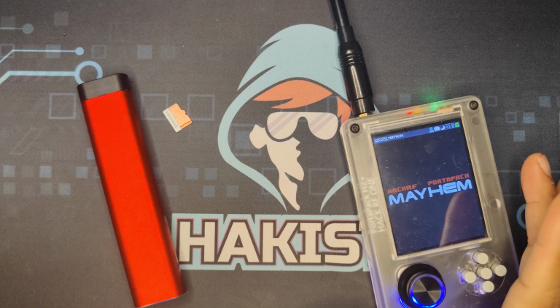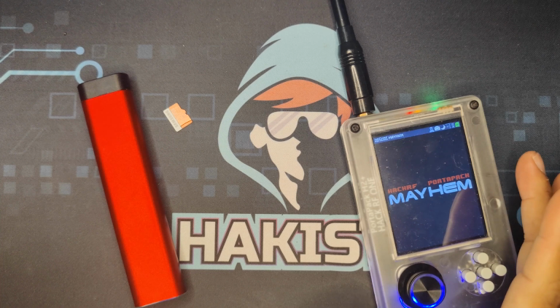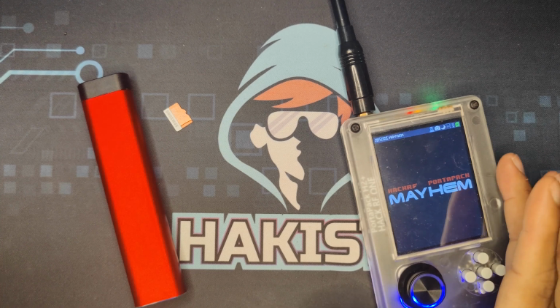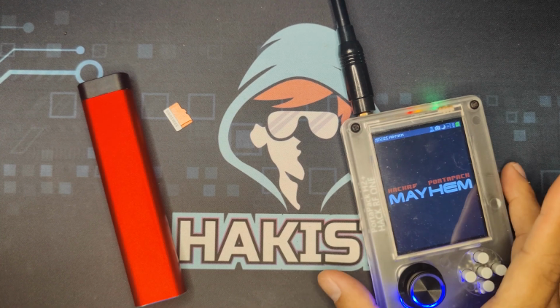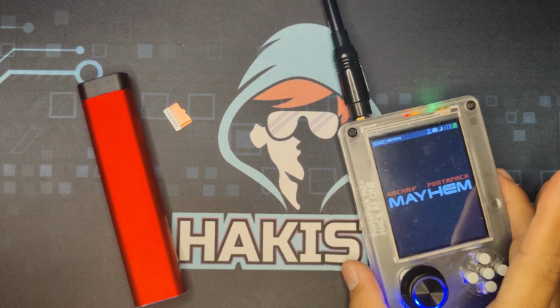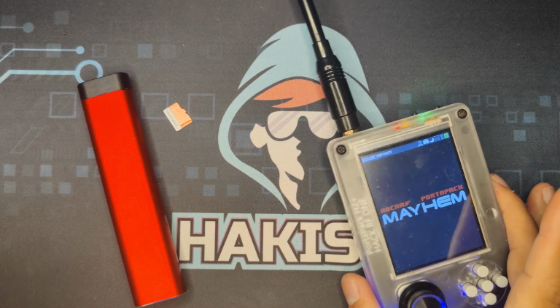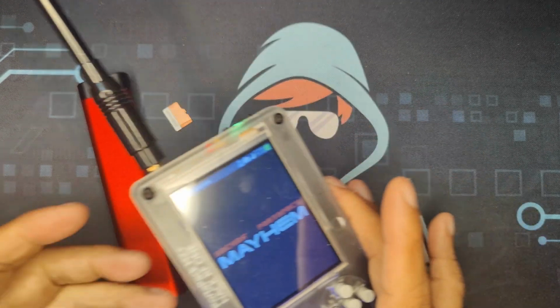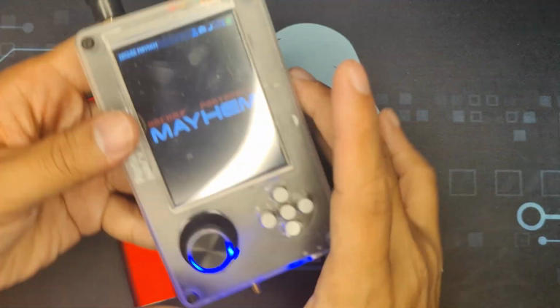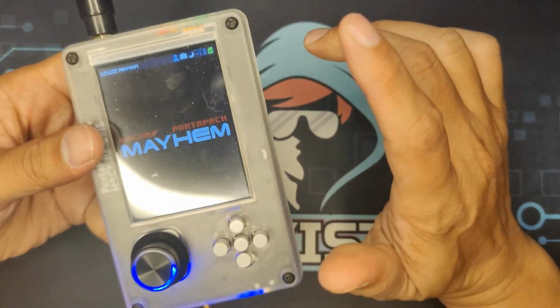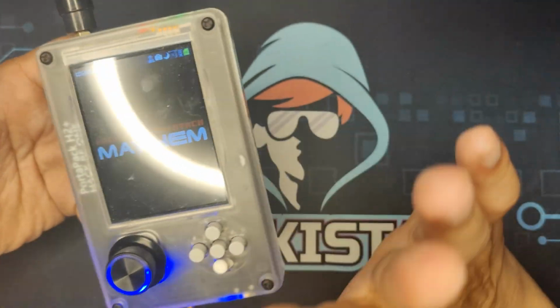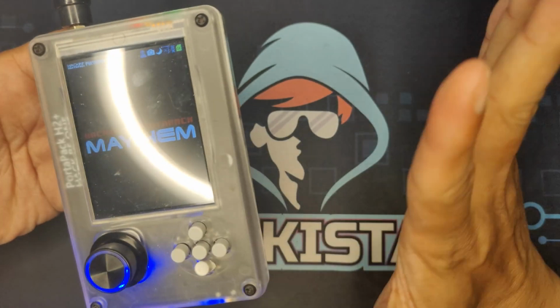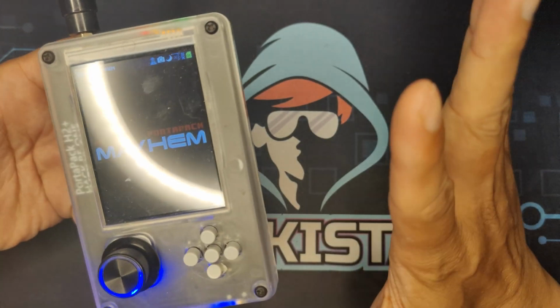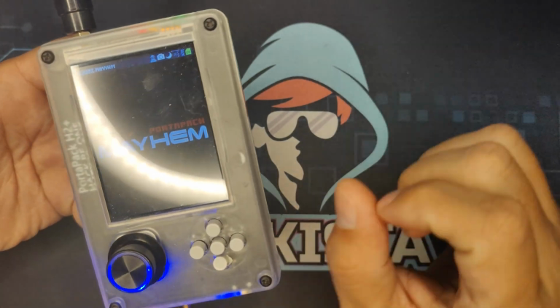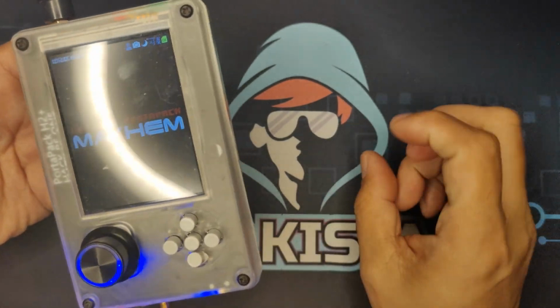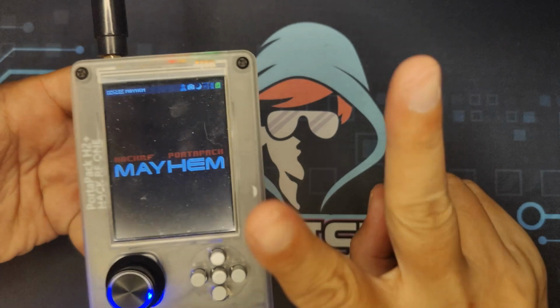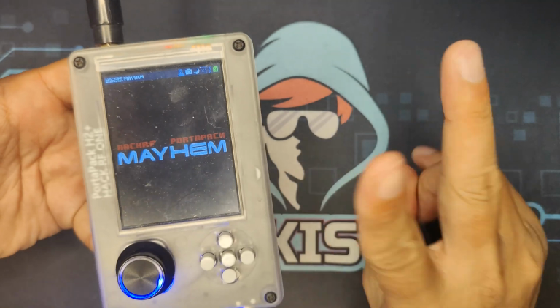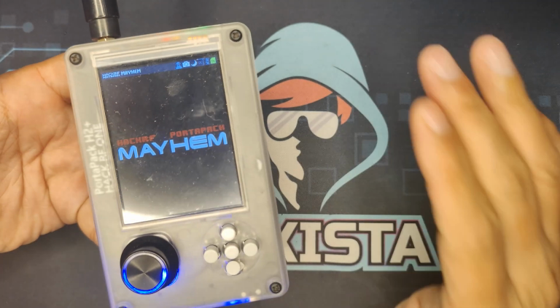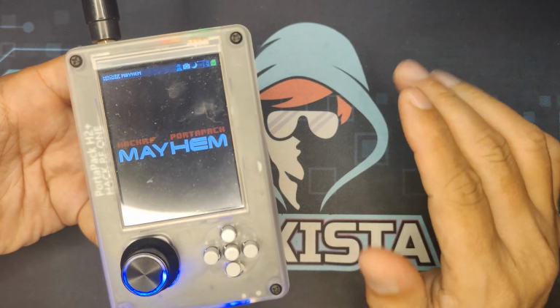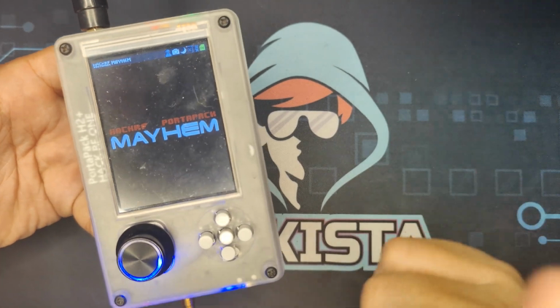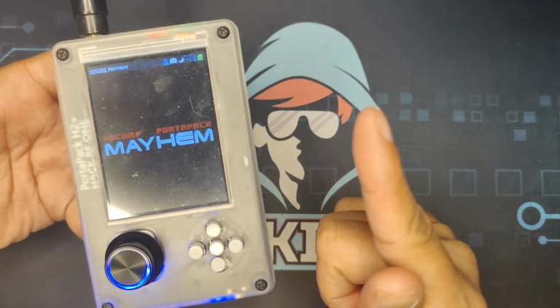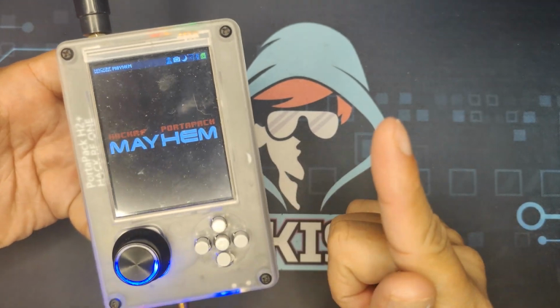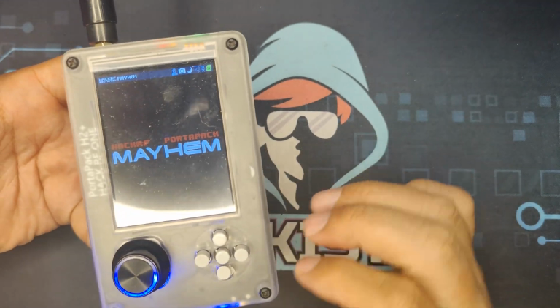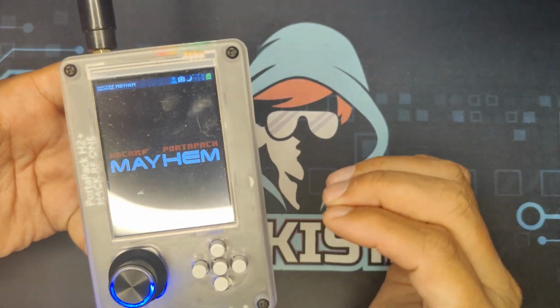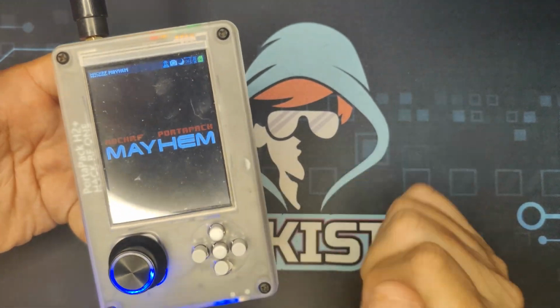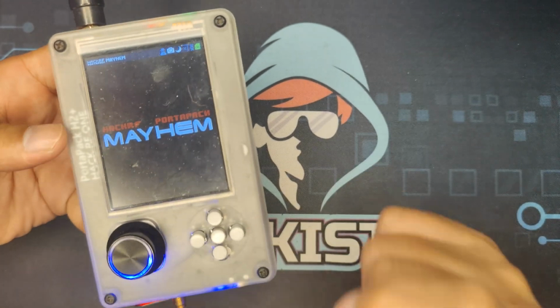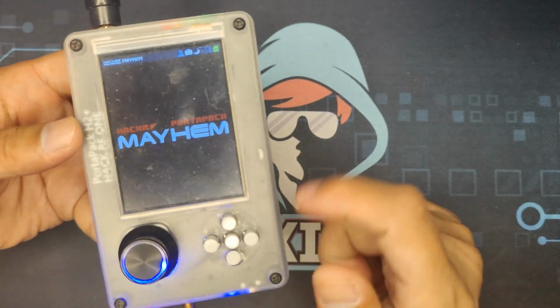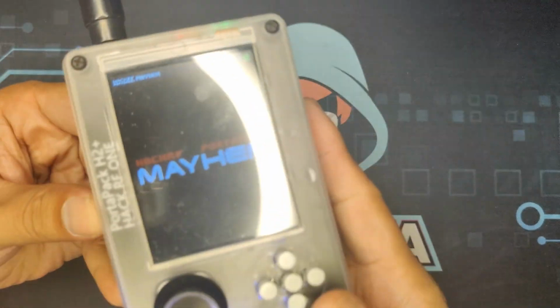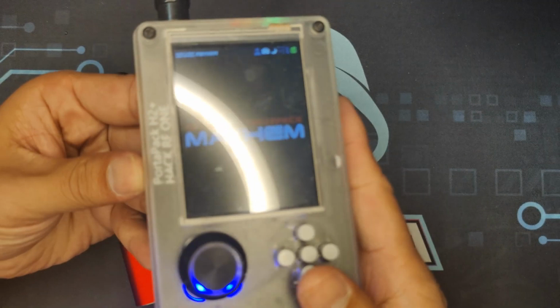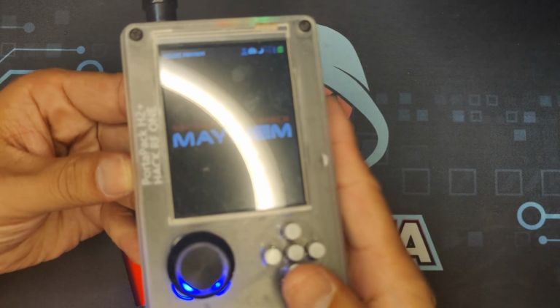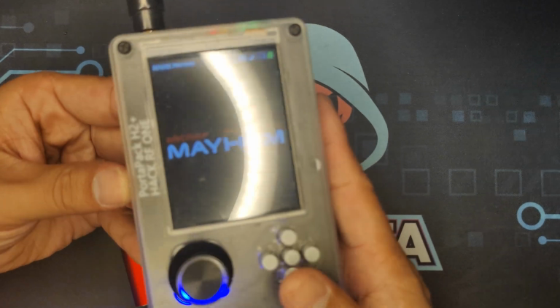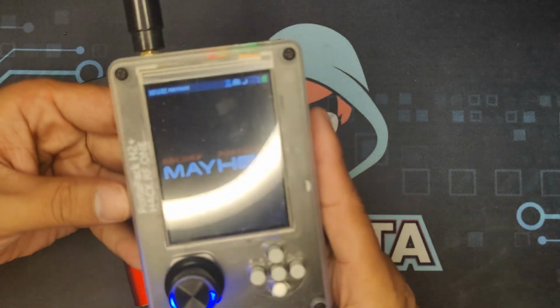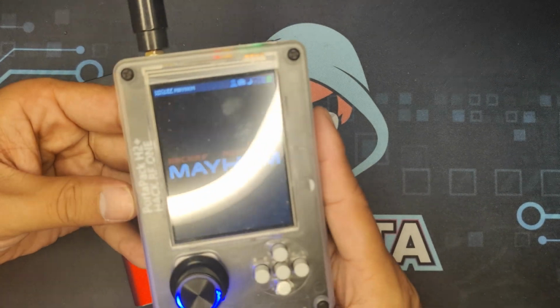Hello and welcome to Hackista TV. In this video I will be showing you an easy two-step setup guide to get your HackRF PortaPack ready for your hacking needs. So let's begin.